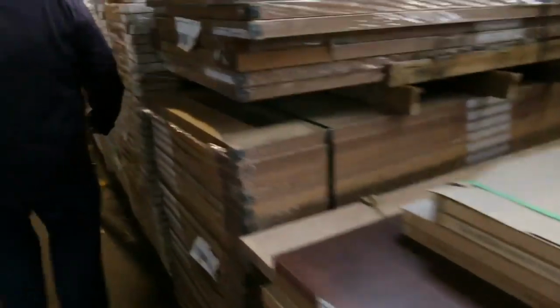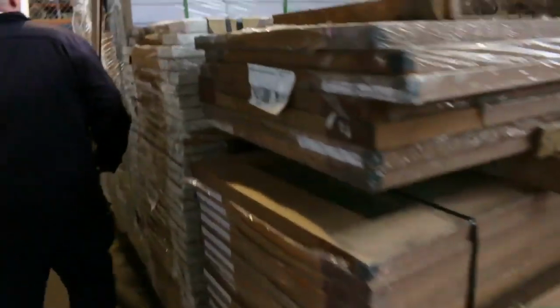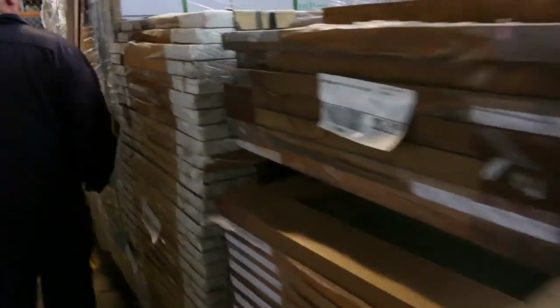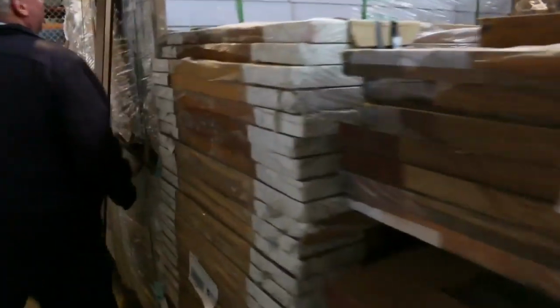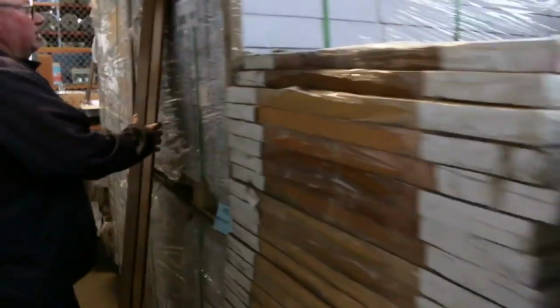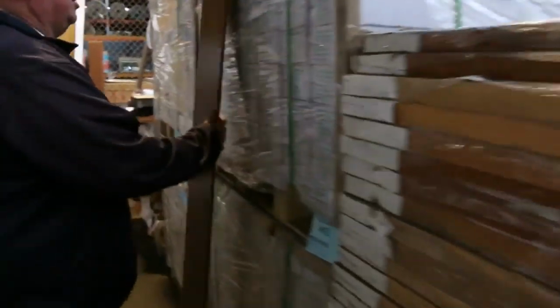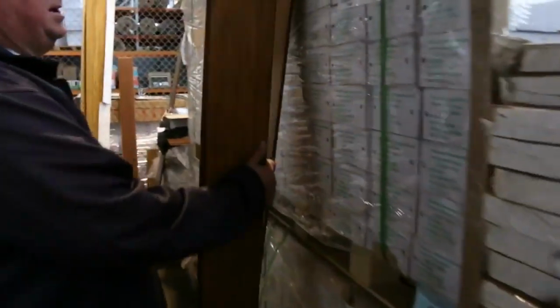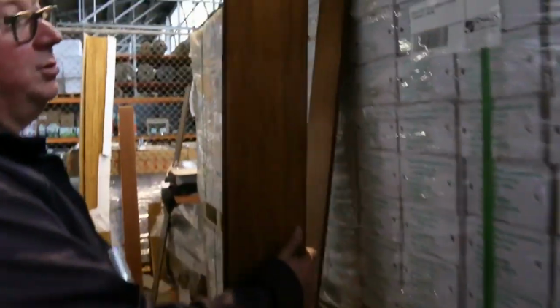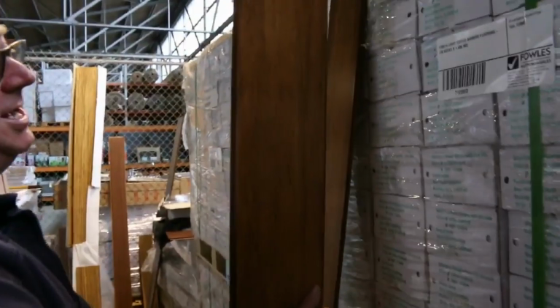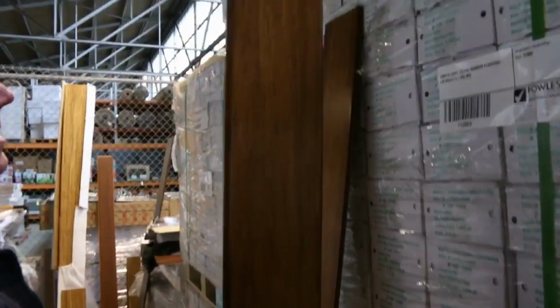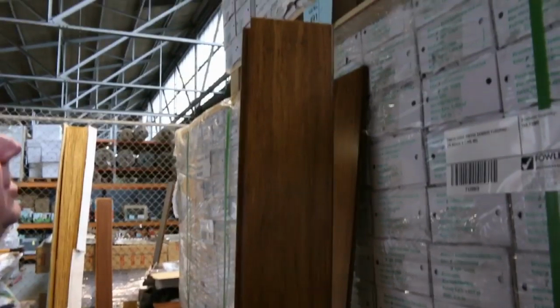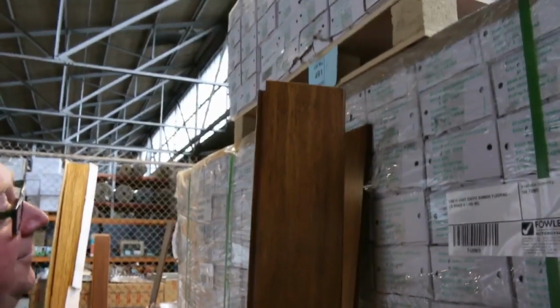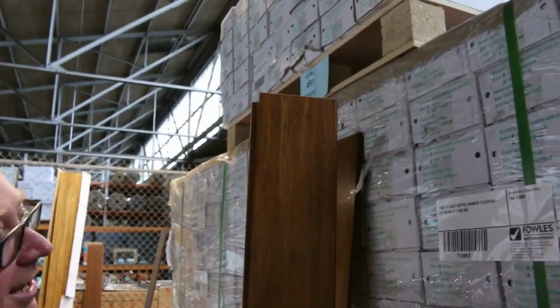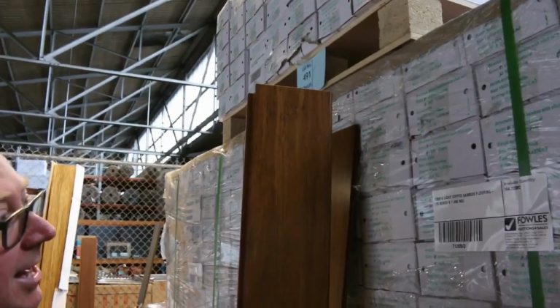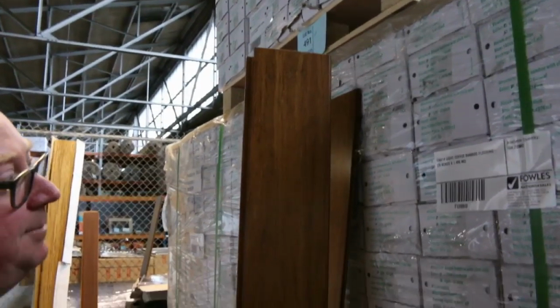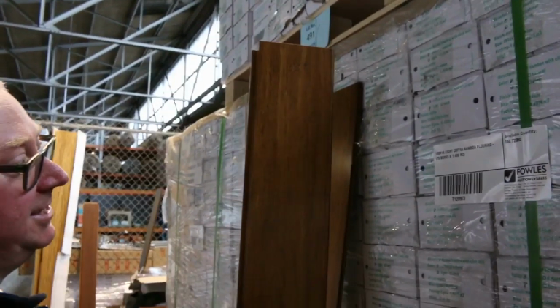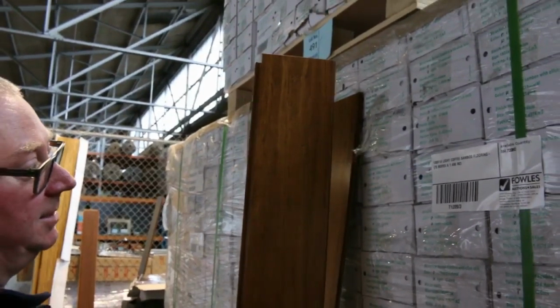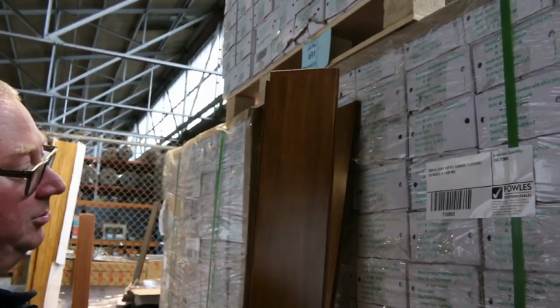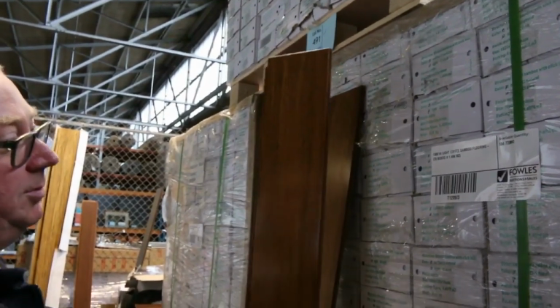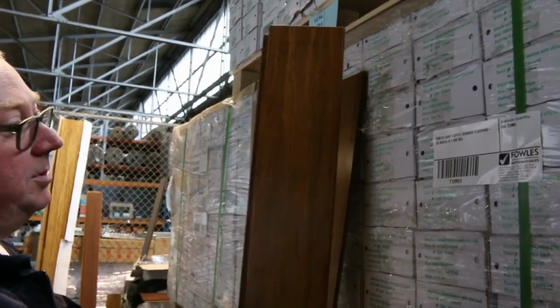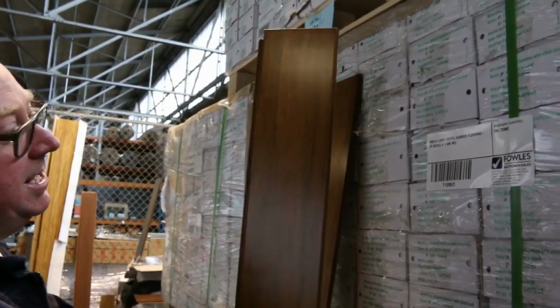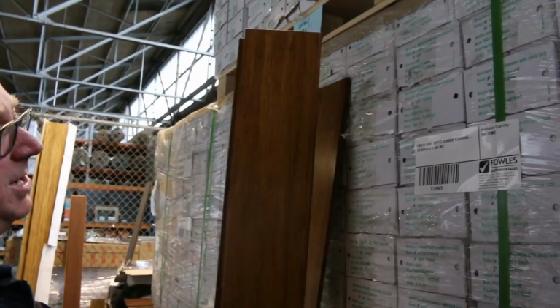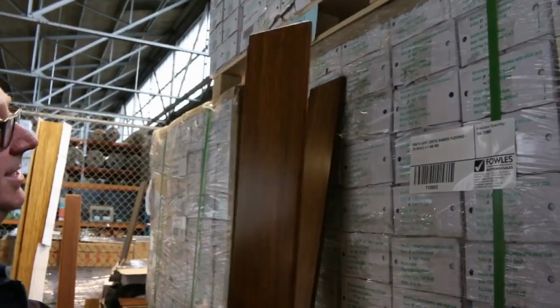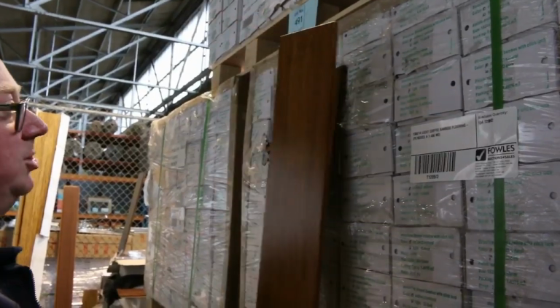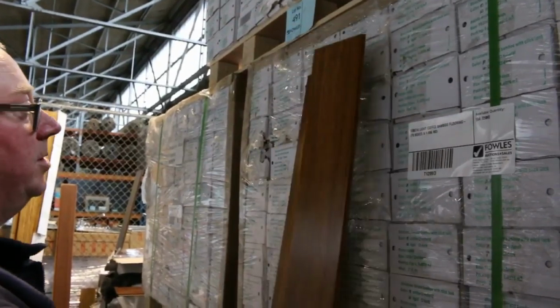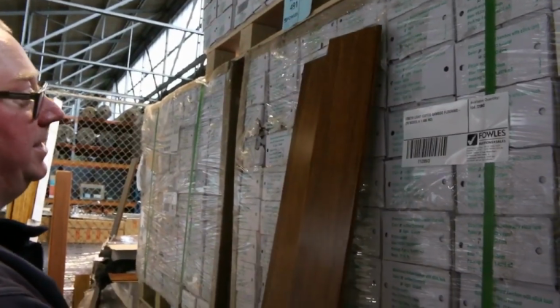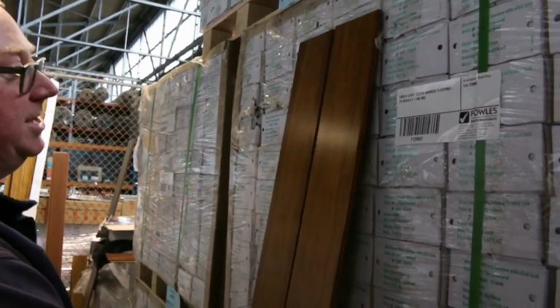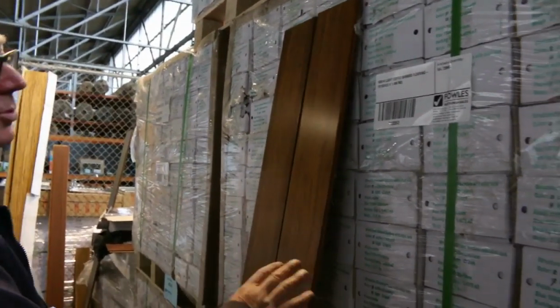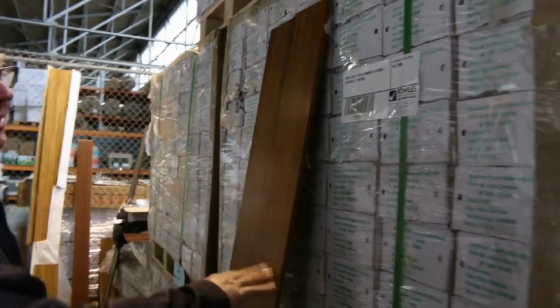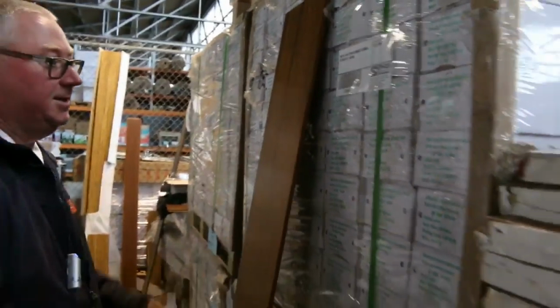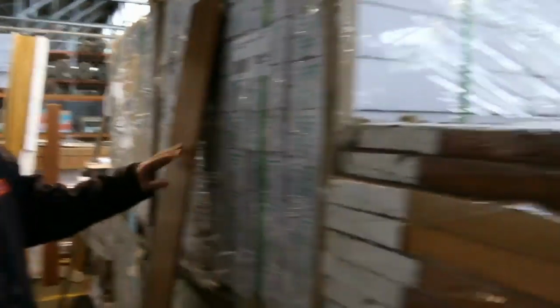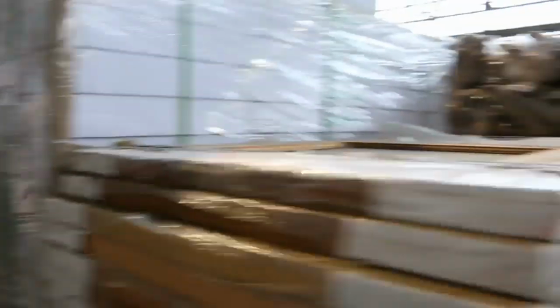Over here we've got some light coffee bamboo flooring, just came in. We've got four and a half pallets of that, so I'm sure that'll do really well. My estimation will probably be around about the mid to high $20 mark on that per square meter.